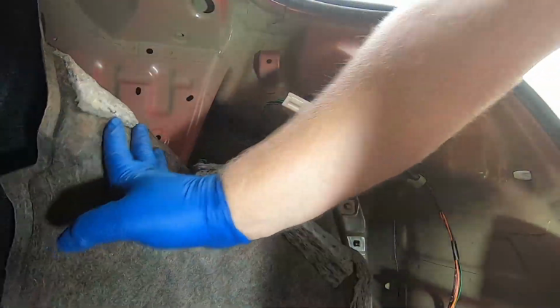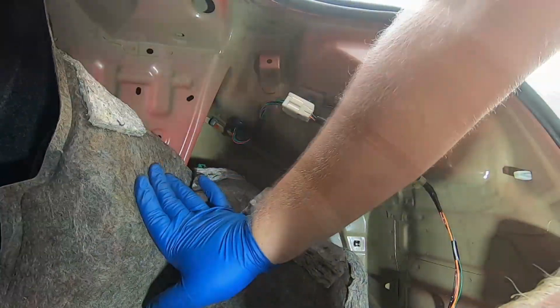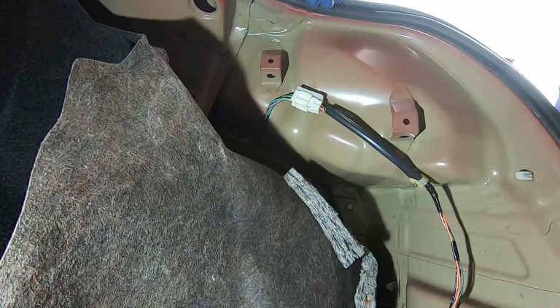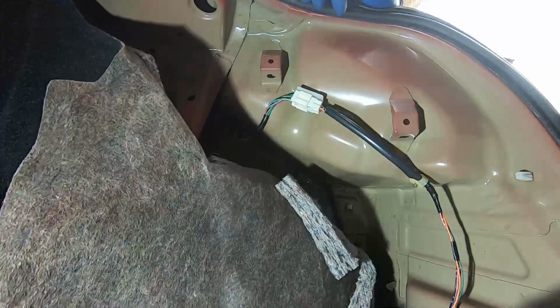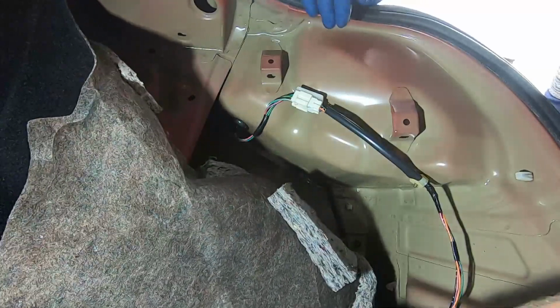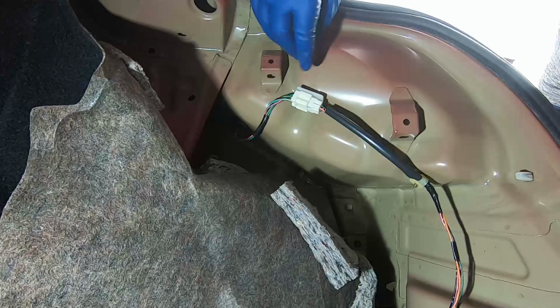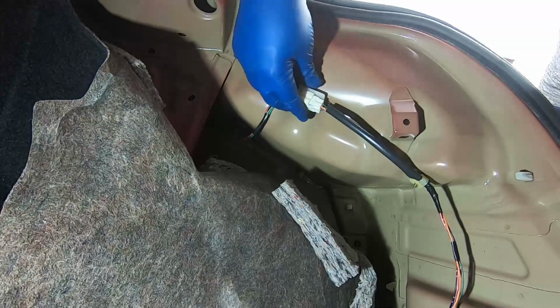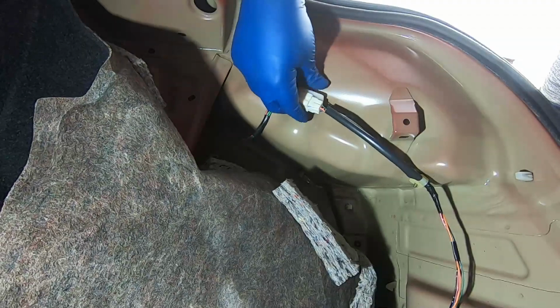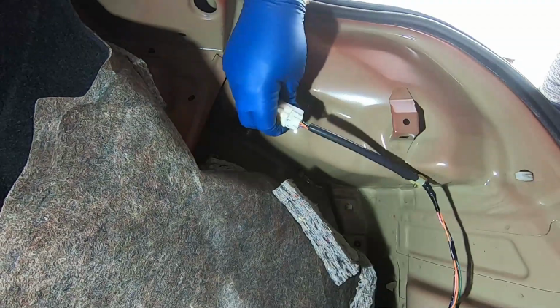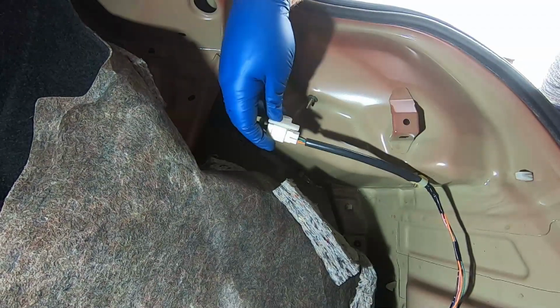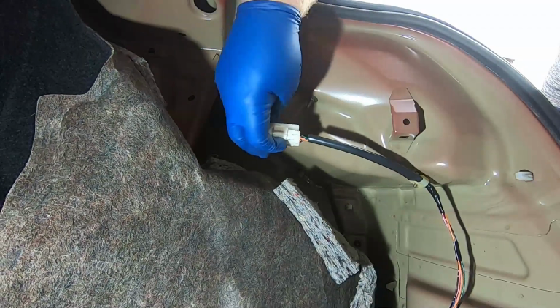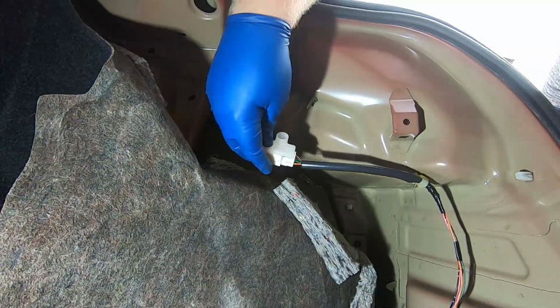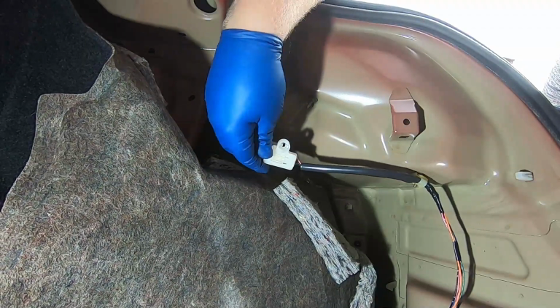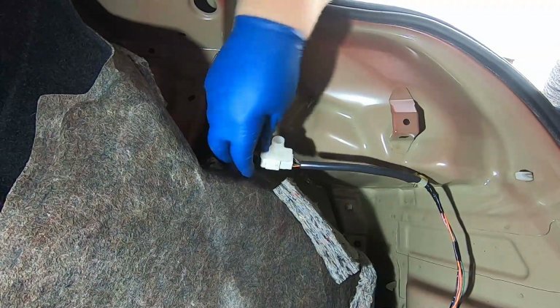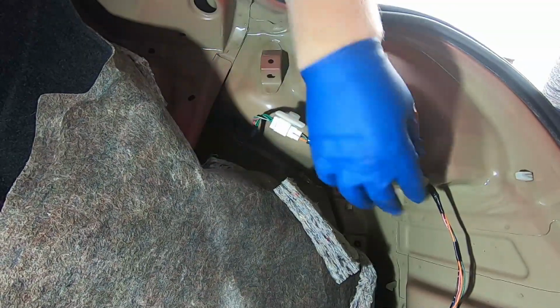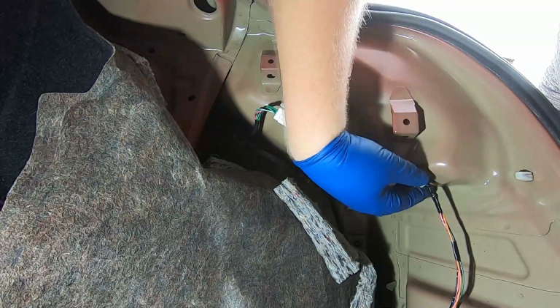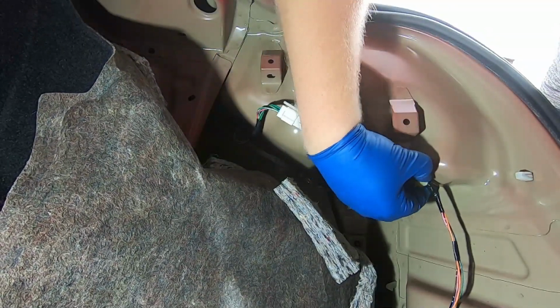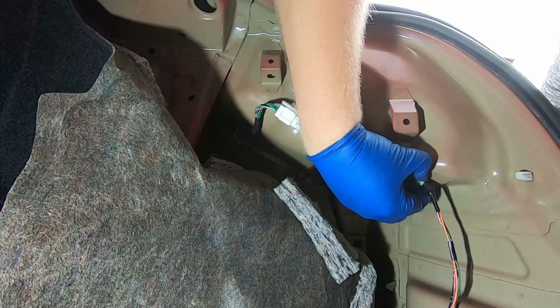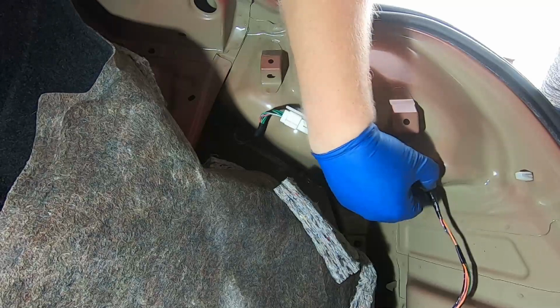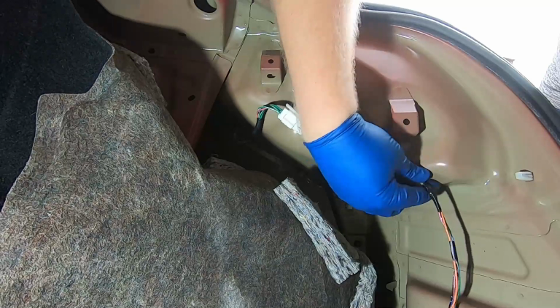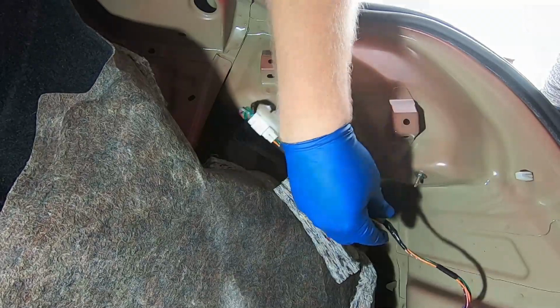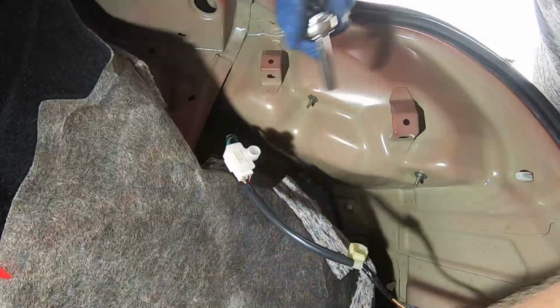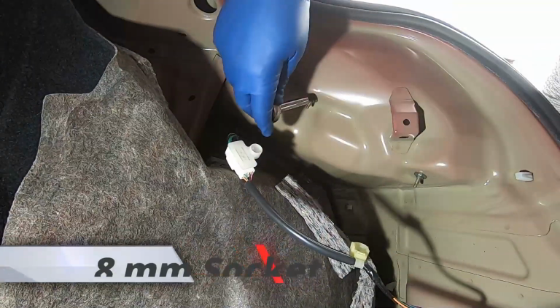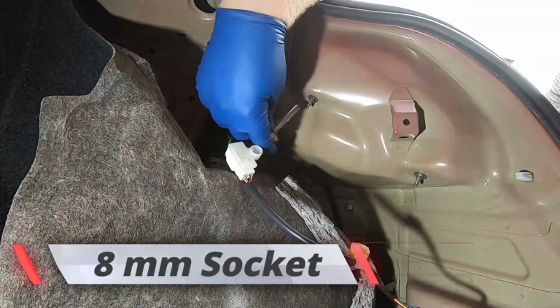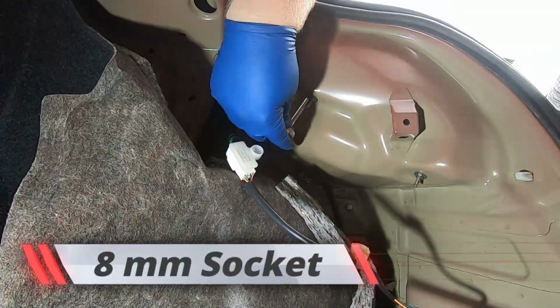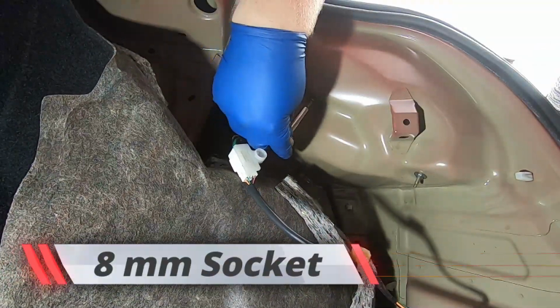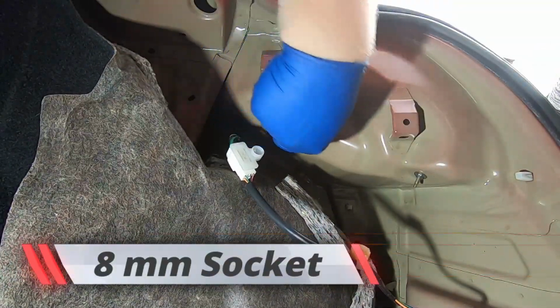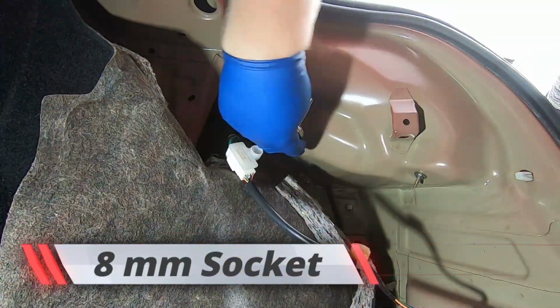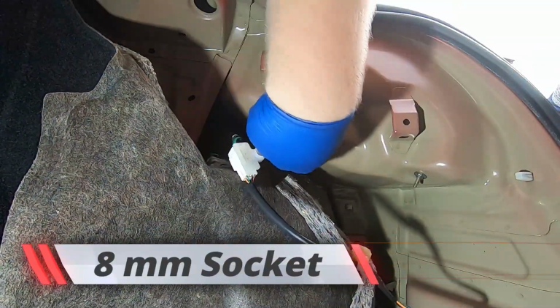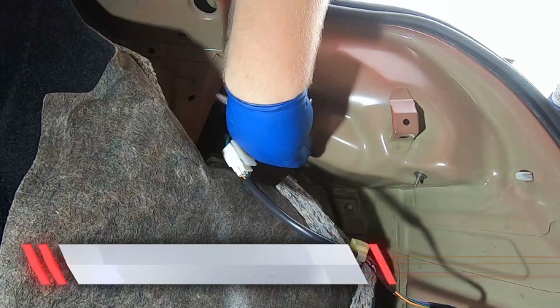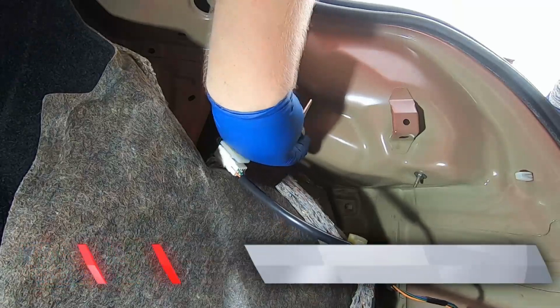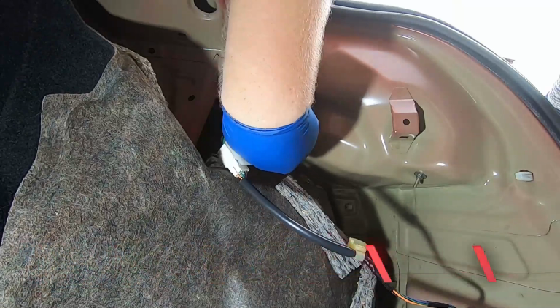Next up you'll remove your carpeting. Pull the carpeting back. Then you want to remove this little plastic connector and then this one over here.